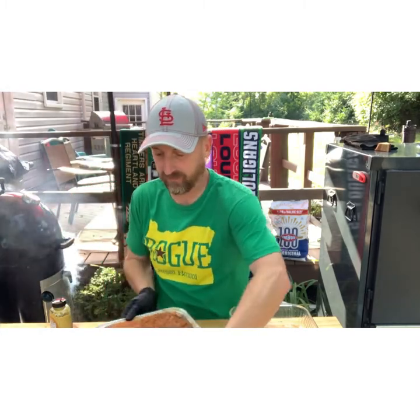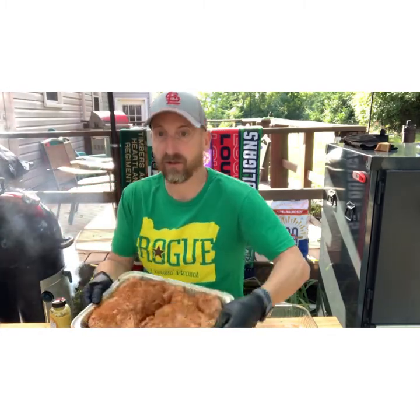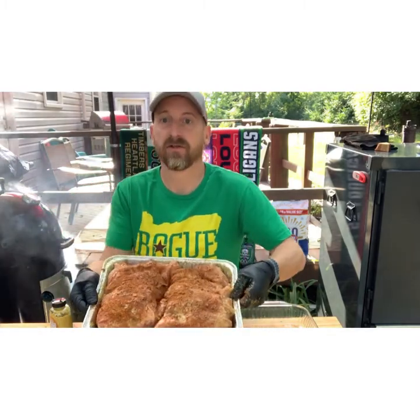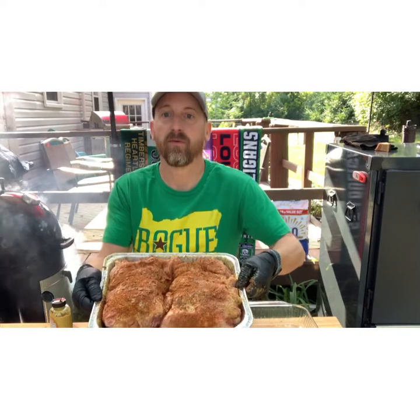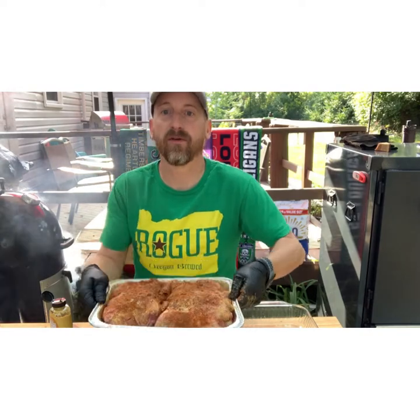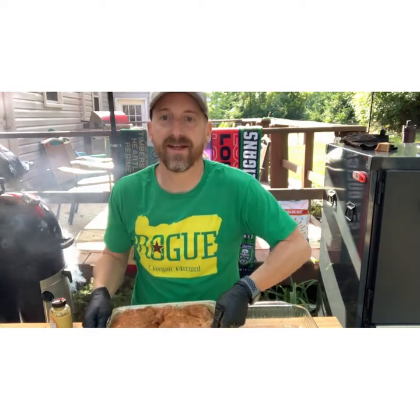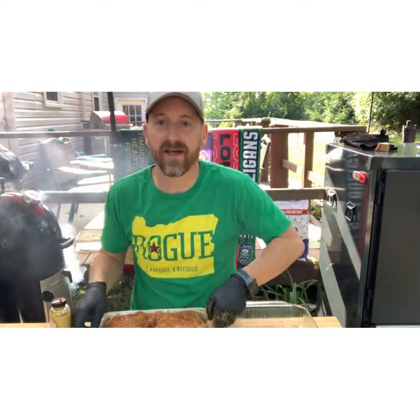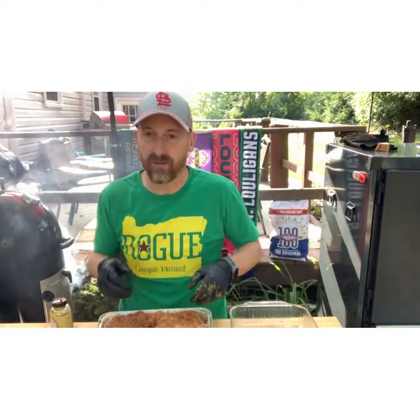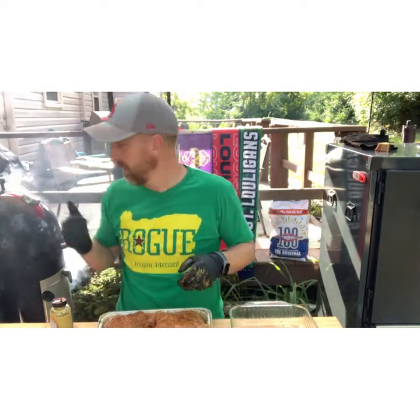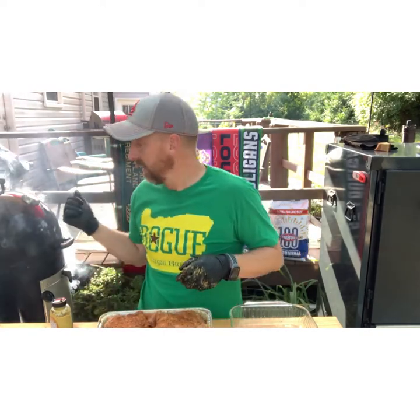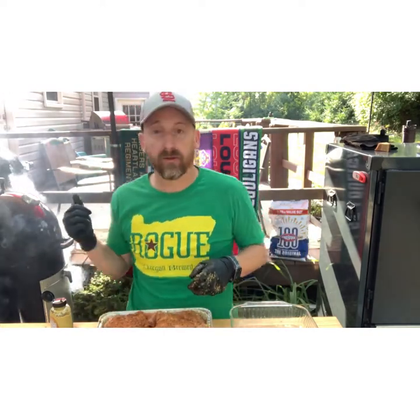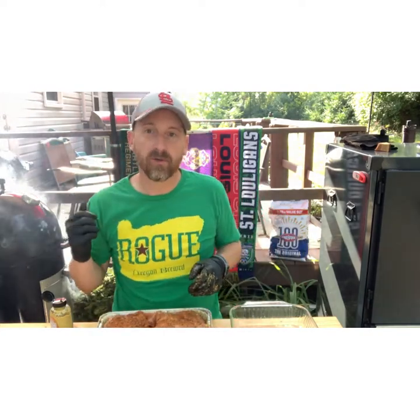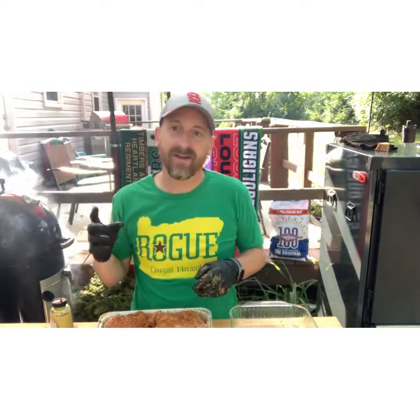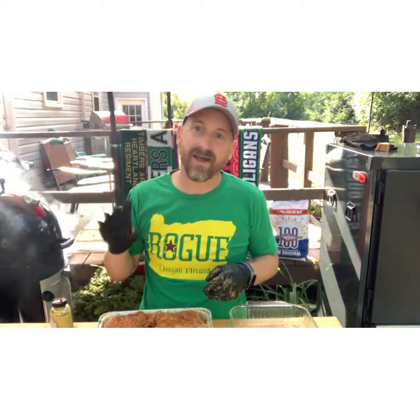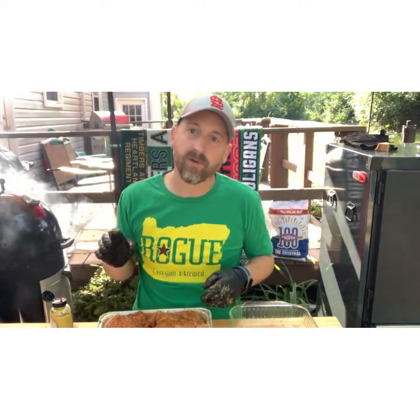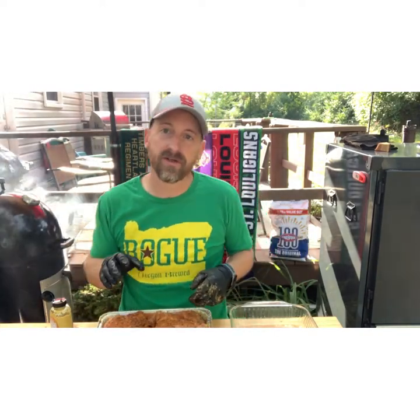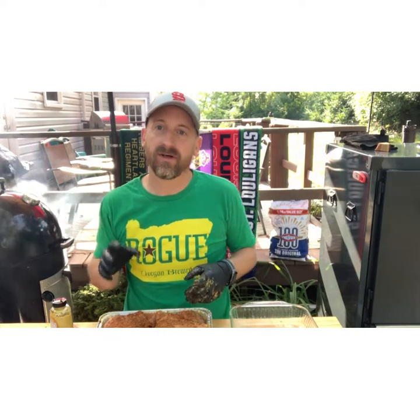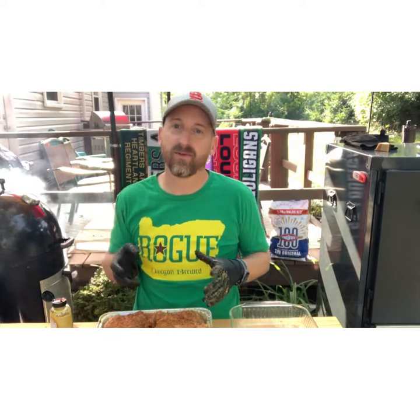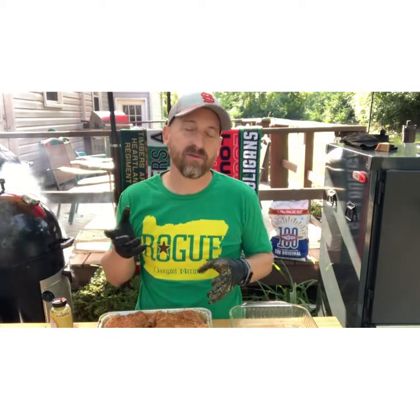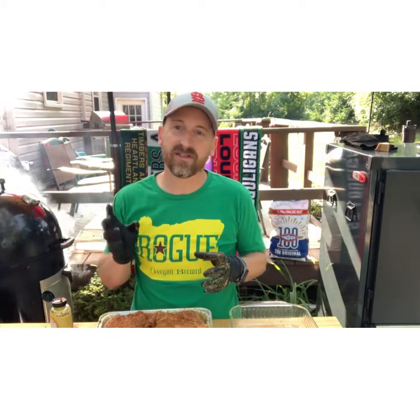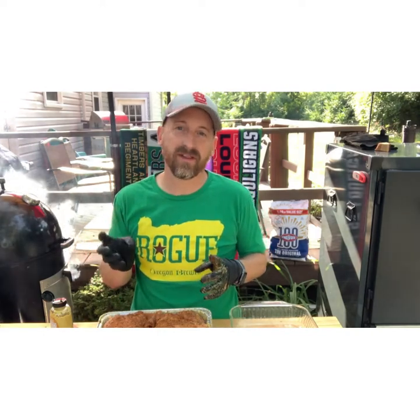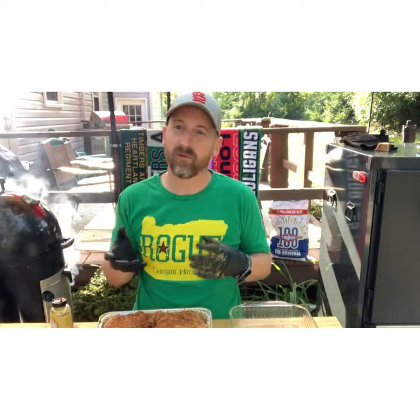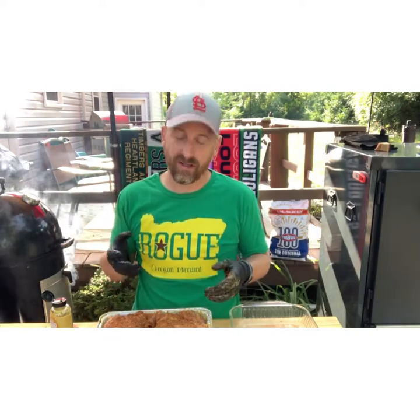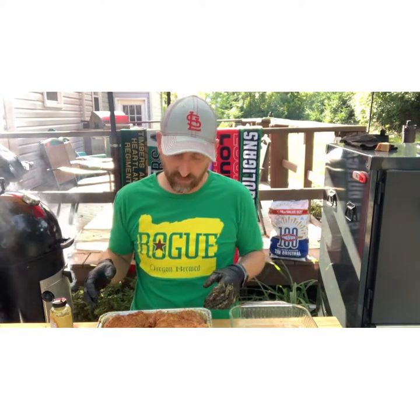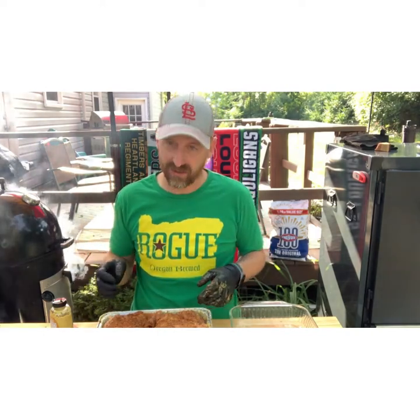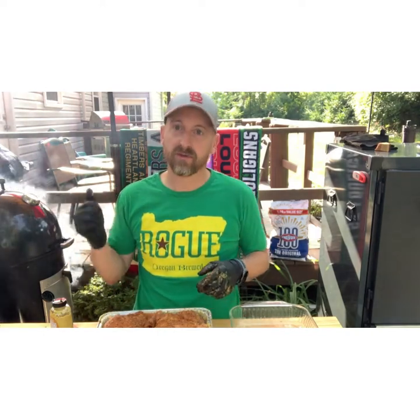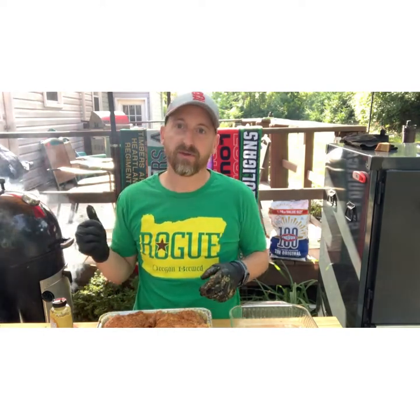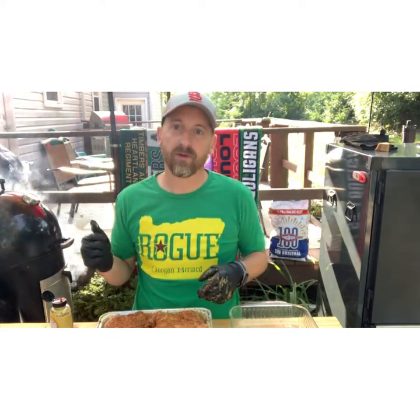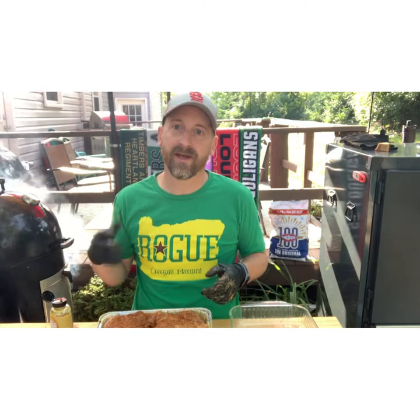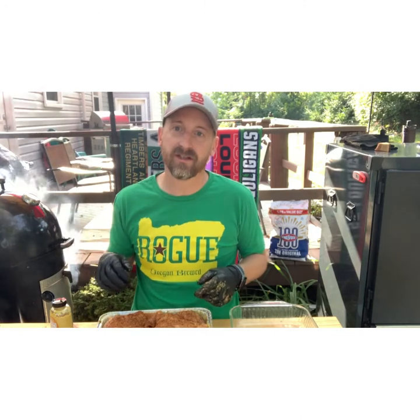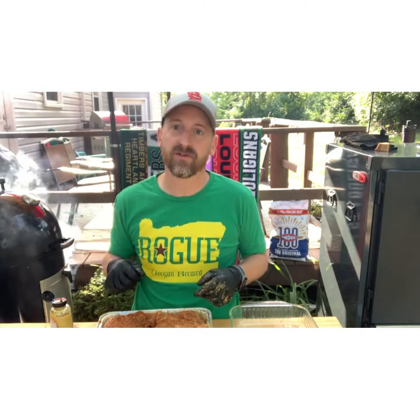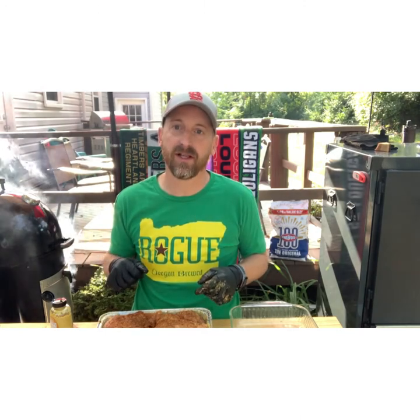So they're well covered in that rub, and I'm gonna put them on the smoker. I've got some apple wood on there as well — I just love the way the smoke of that apple wood works with pork butts. We'll throw them in the smoker and come back to check the temperature a little bit later.